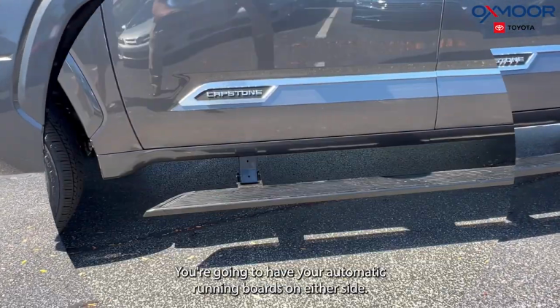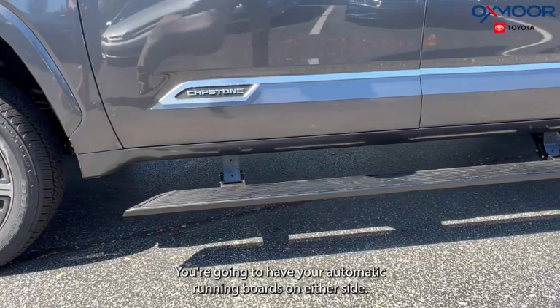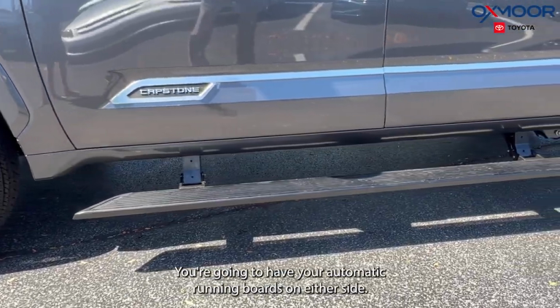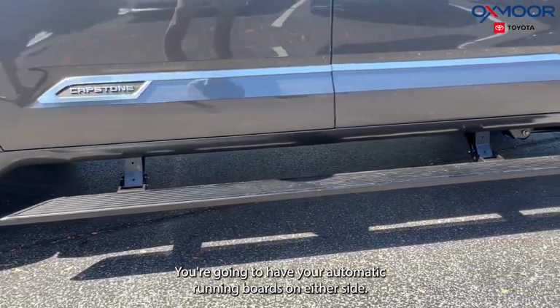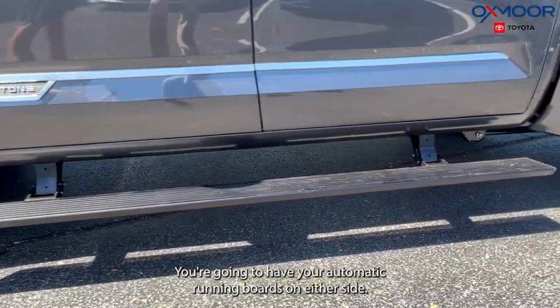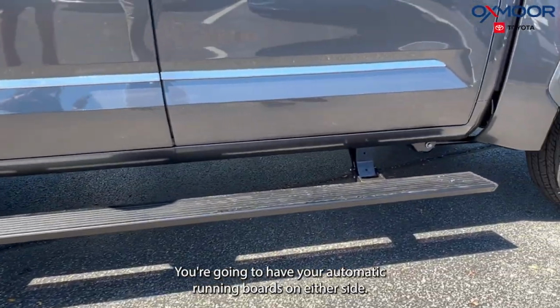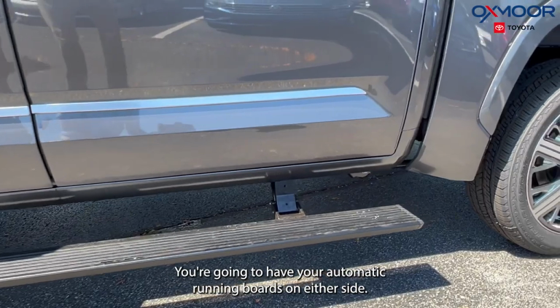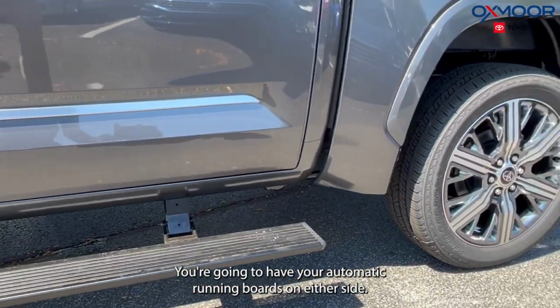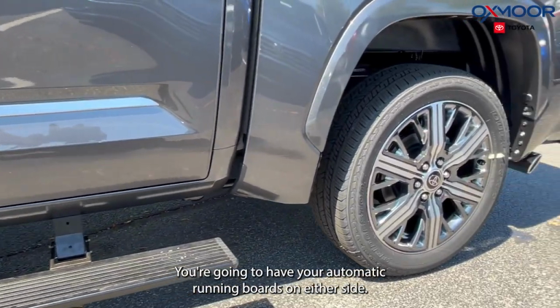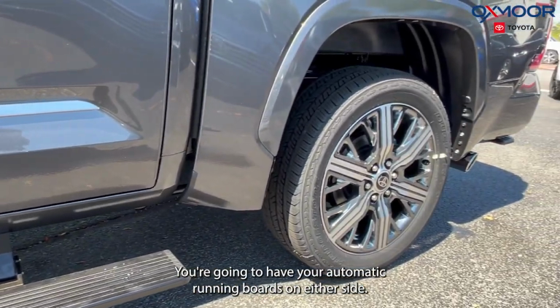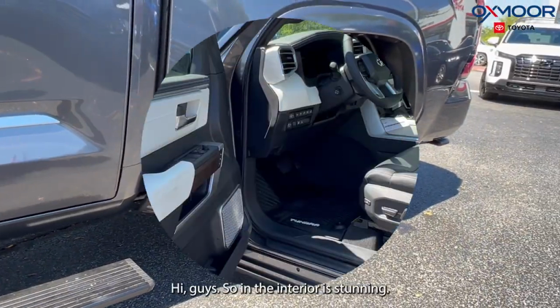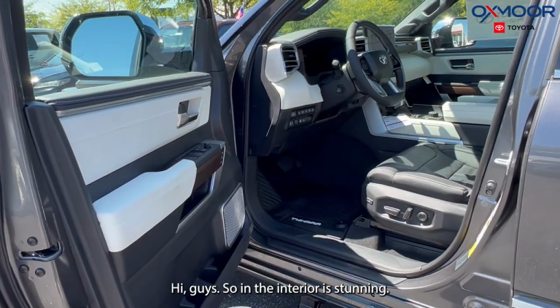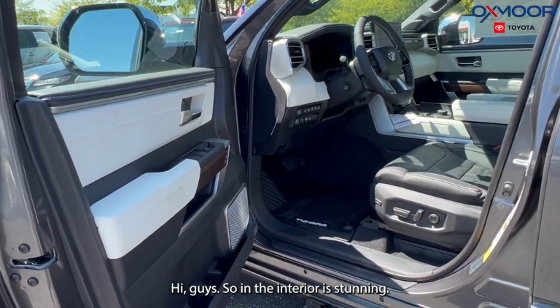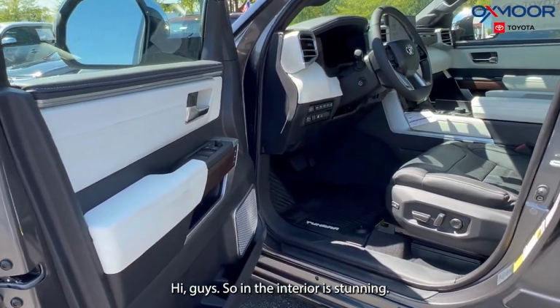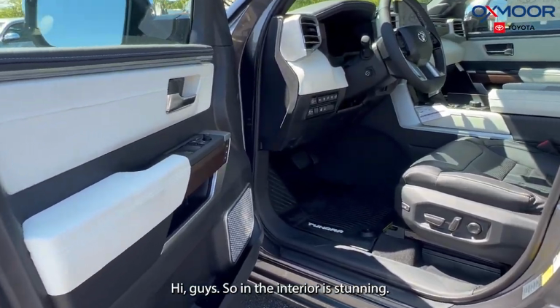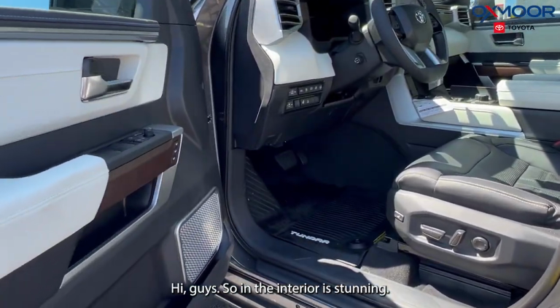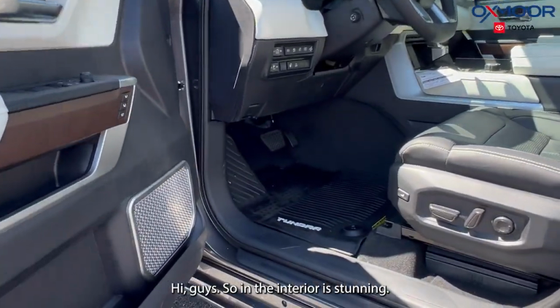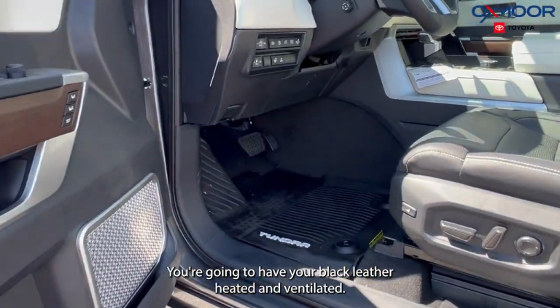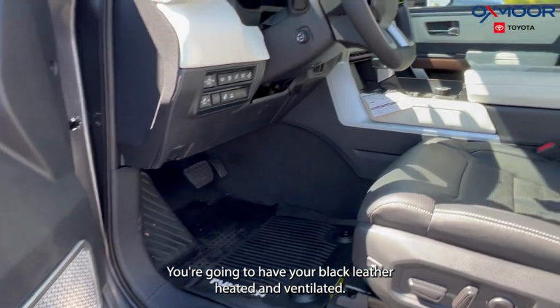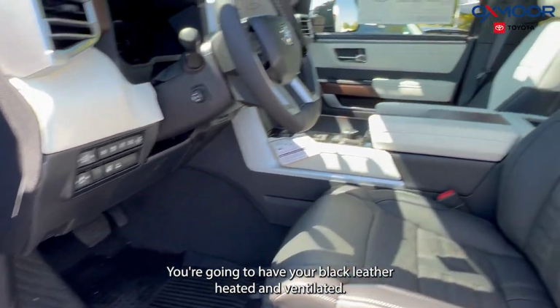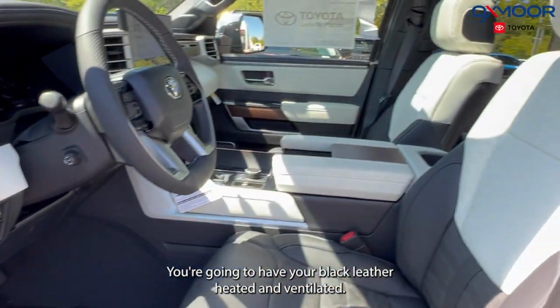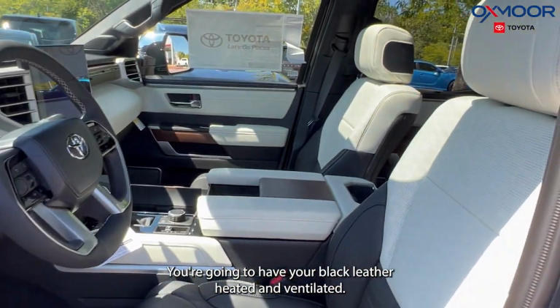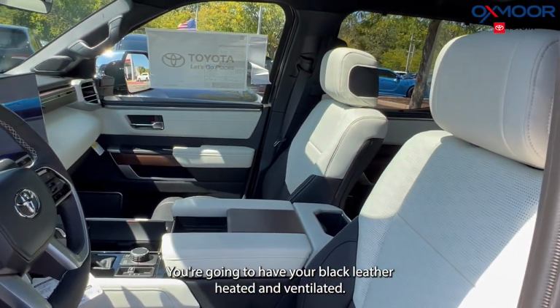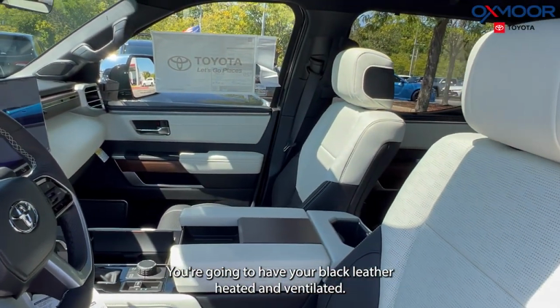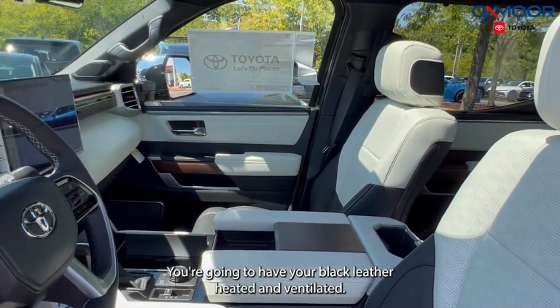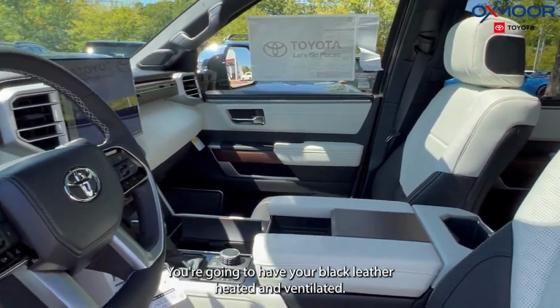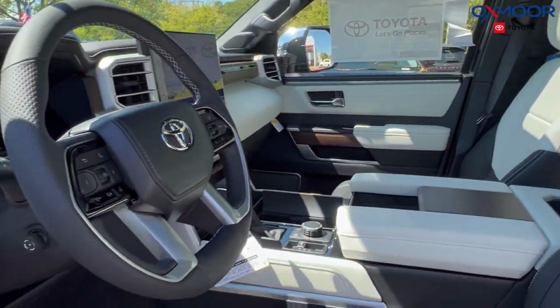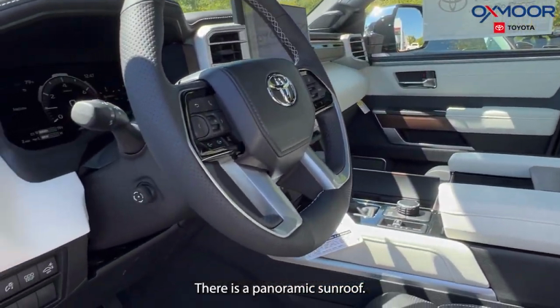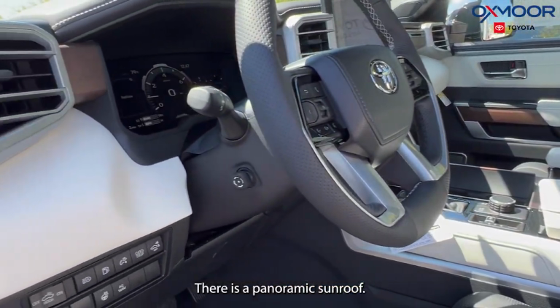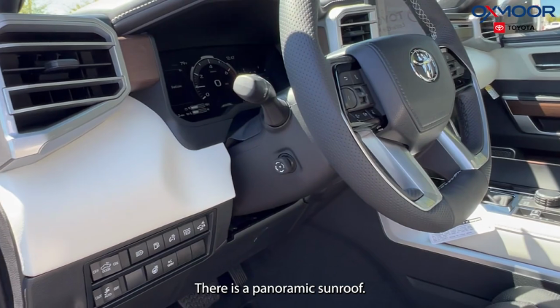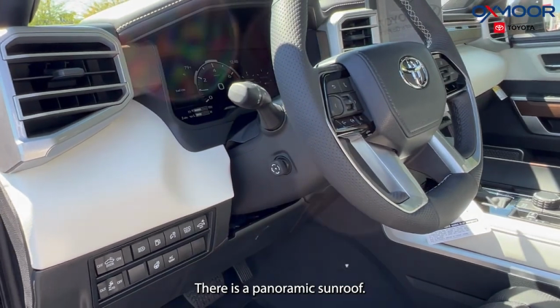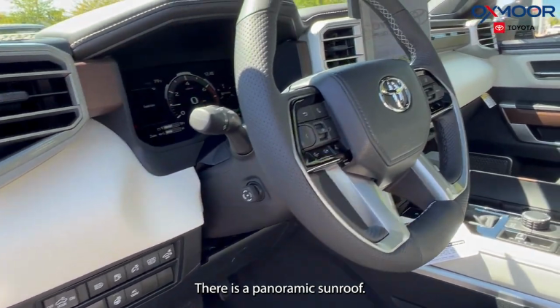You're going to have your automatic running boards on either side. The interior is stunning — you're going to have black leather heated and ventilated seats, and there is a panoramic sunroof.